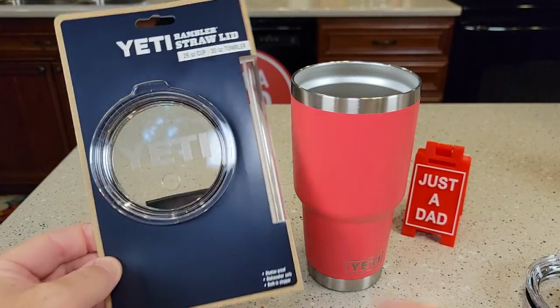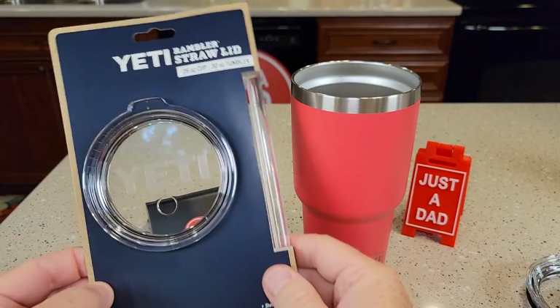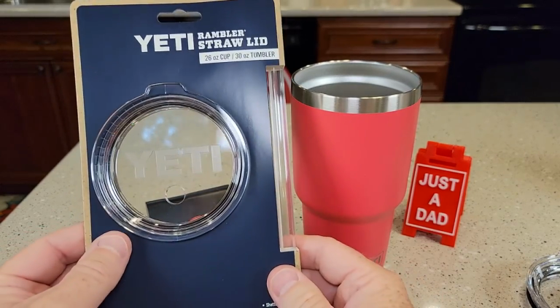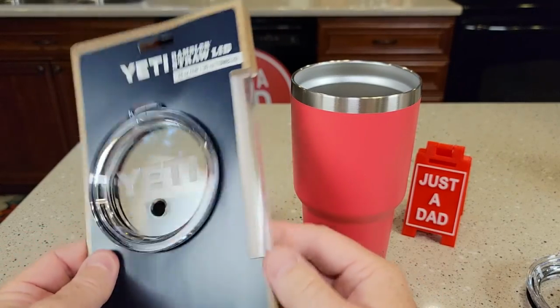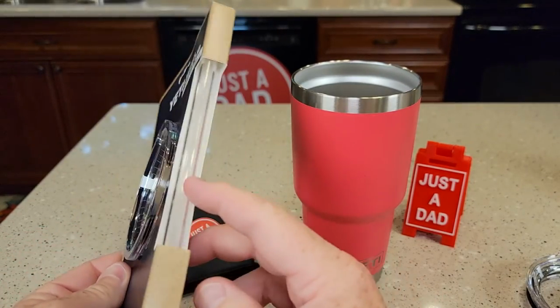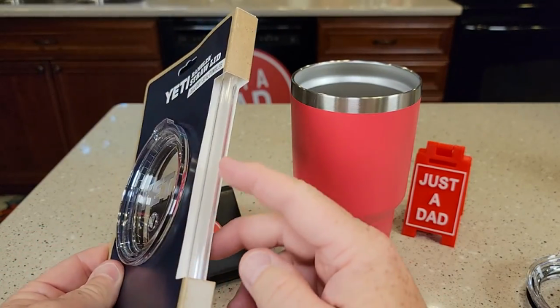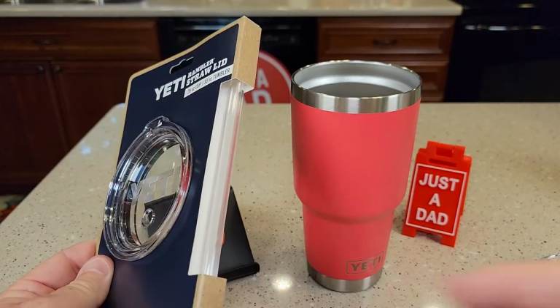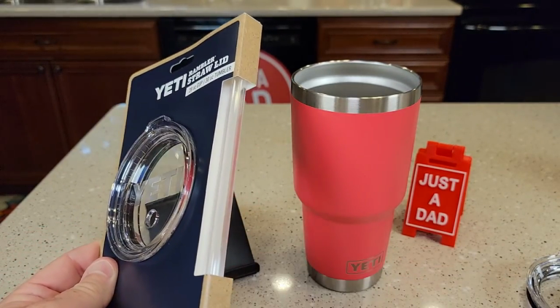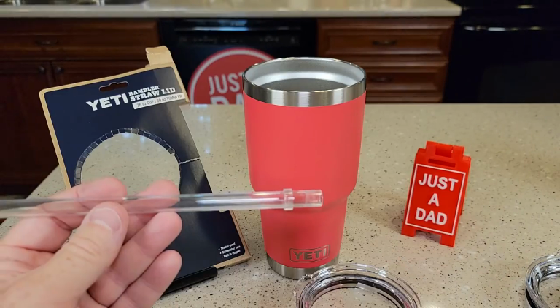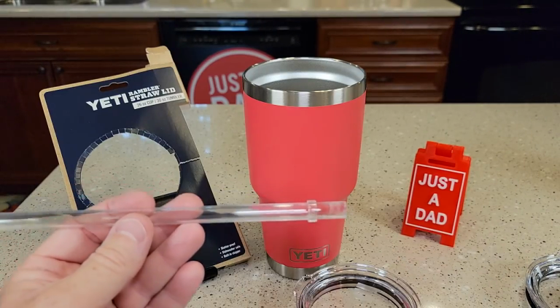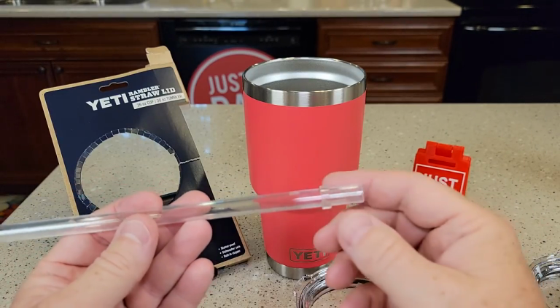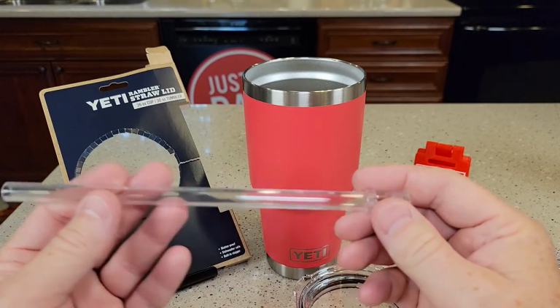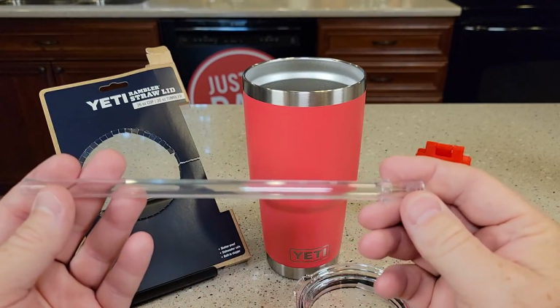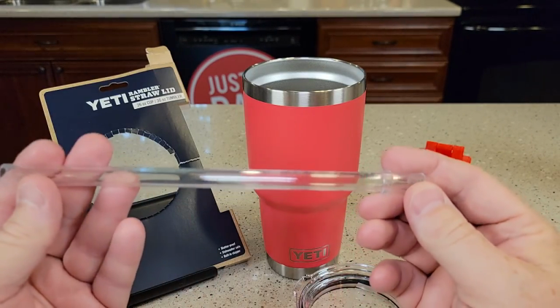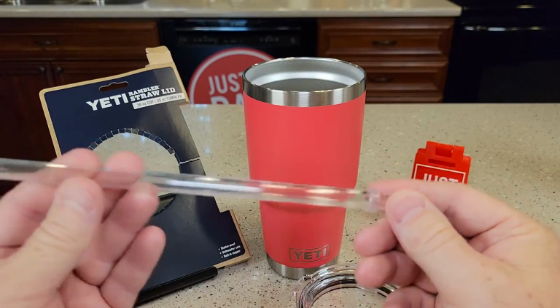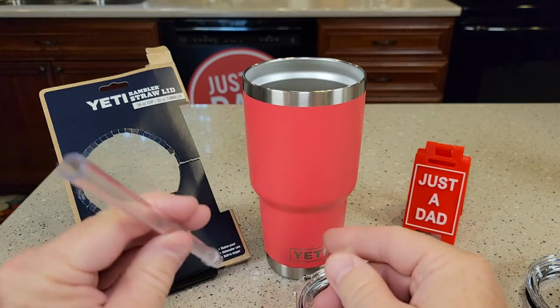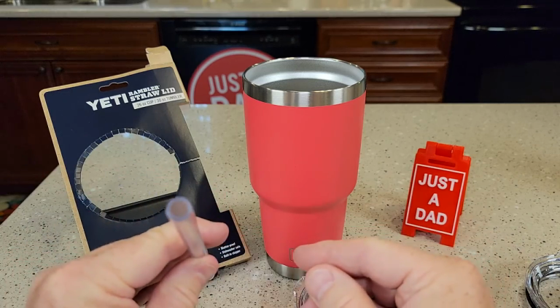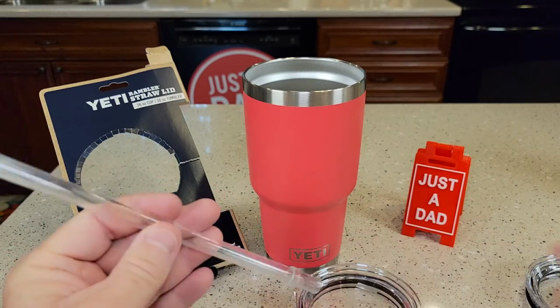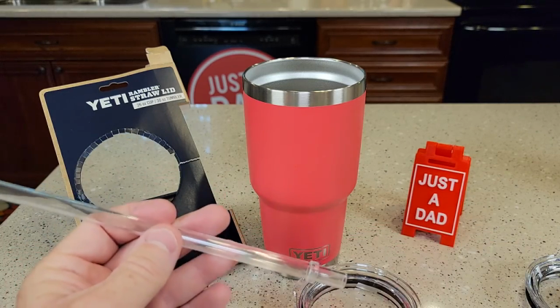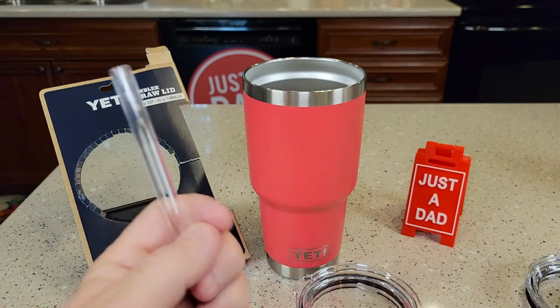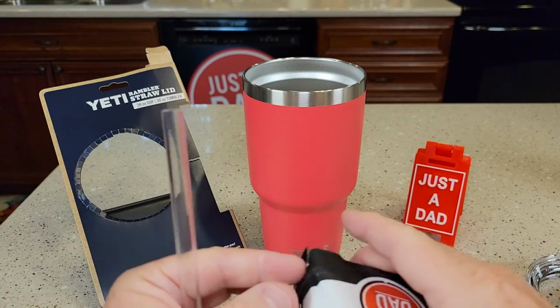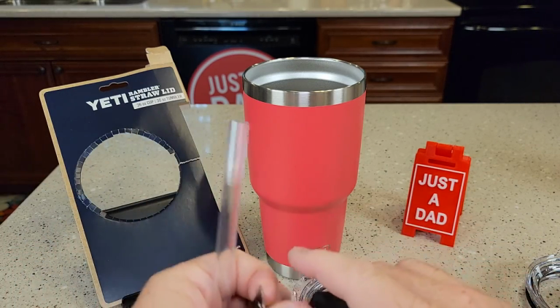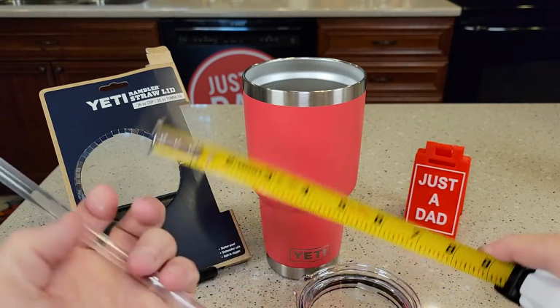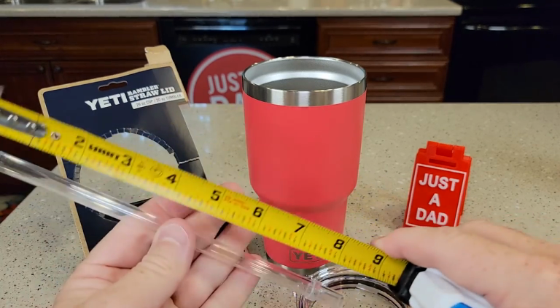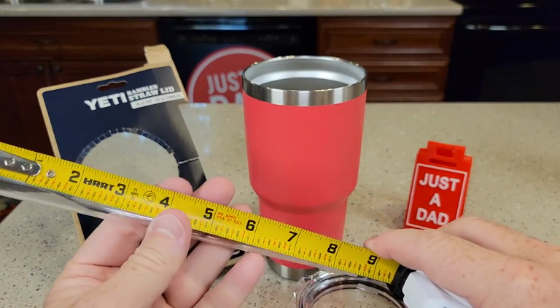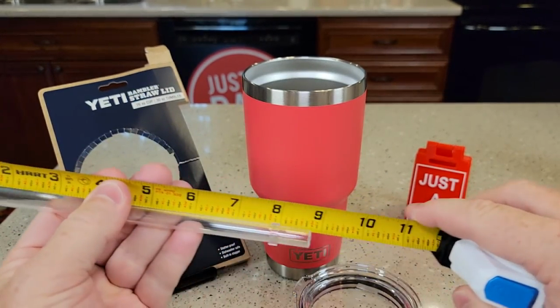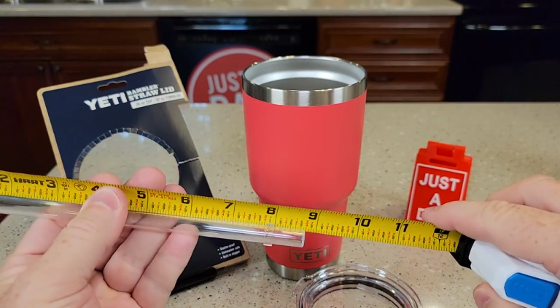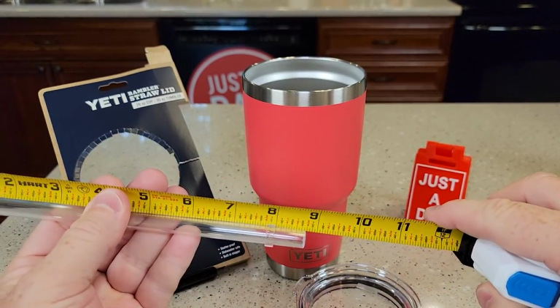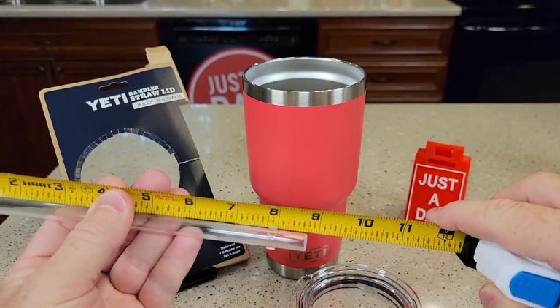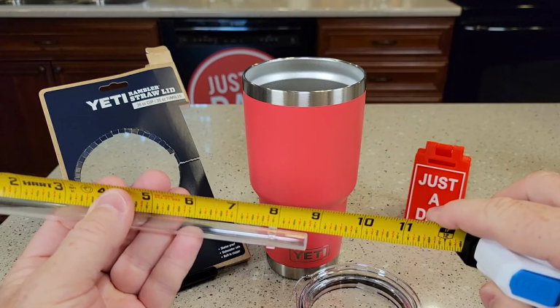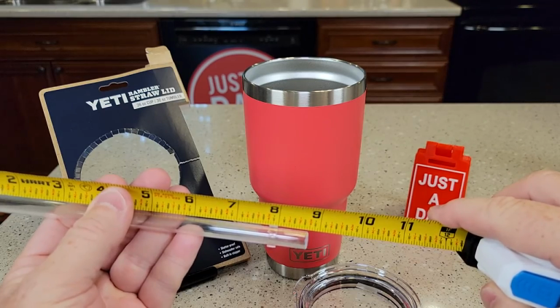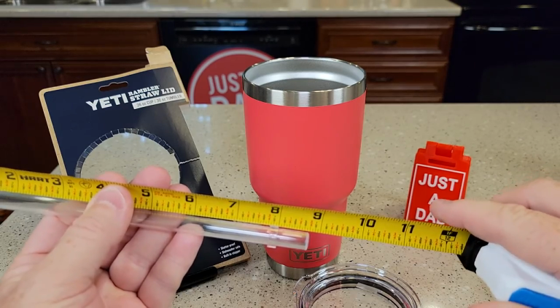Here's the package it comes in and the straw is on the side. The straw that it comes with is a very thick straw. Here's how long it is — it's right at eight and three quarters inches.